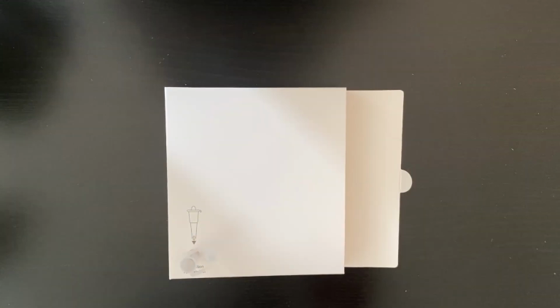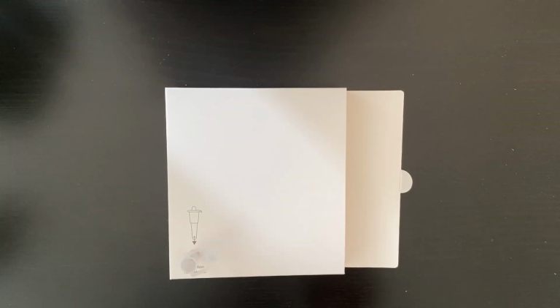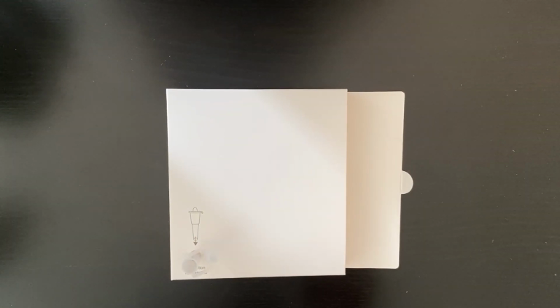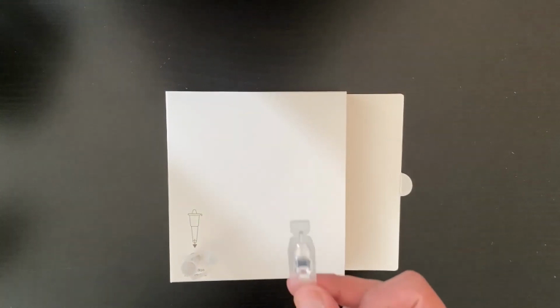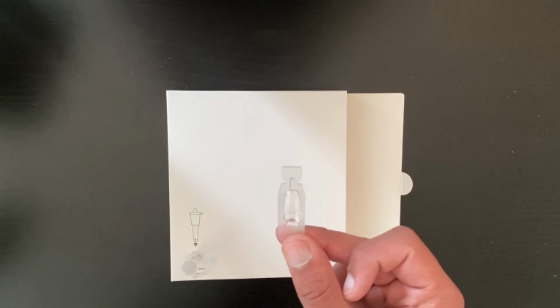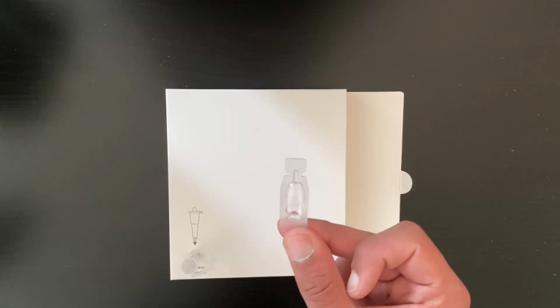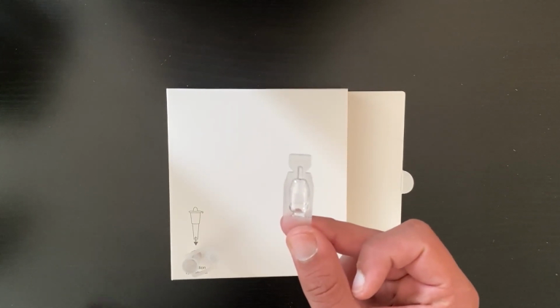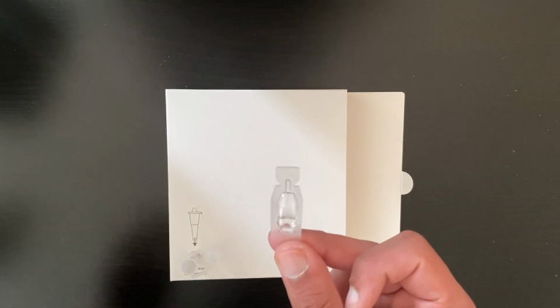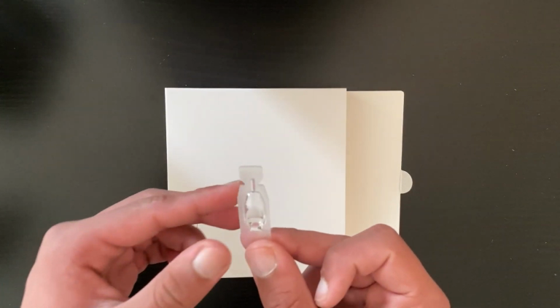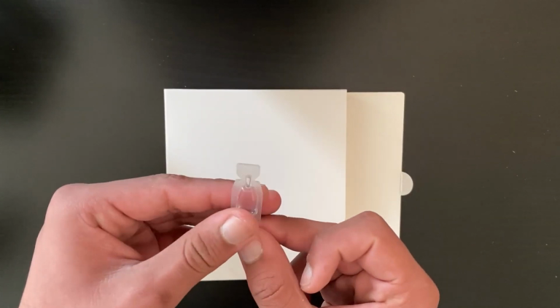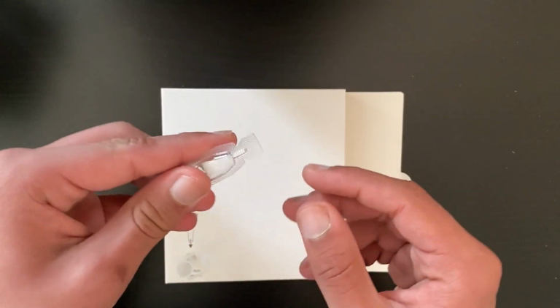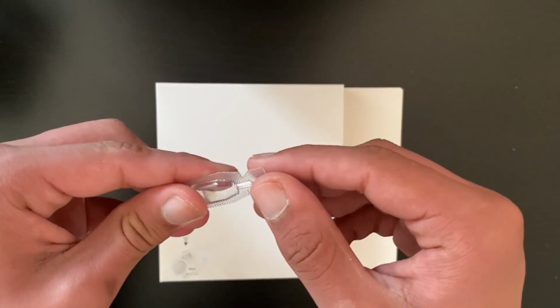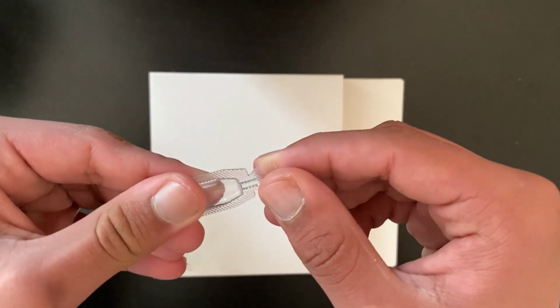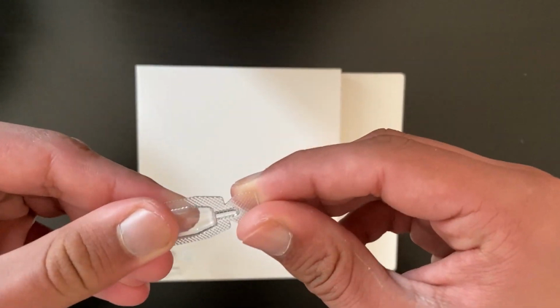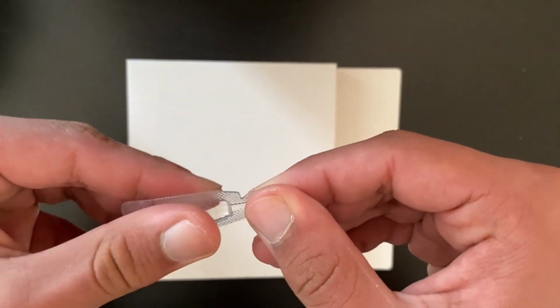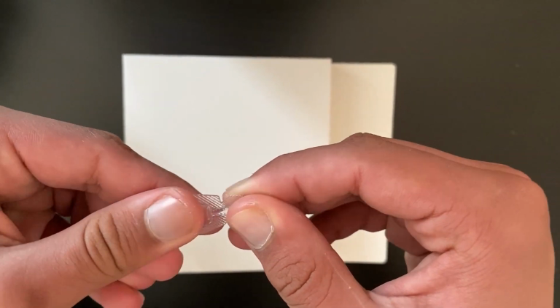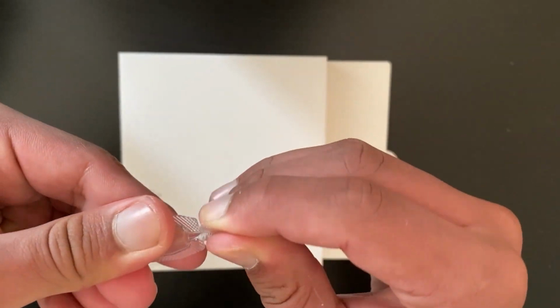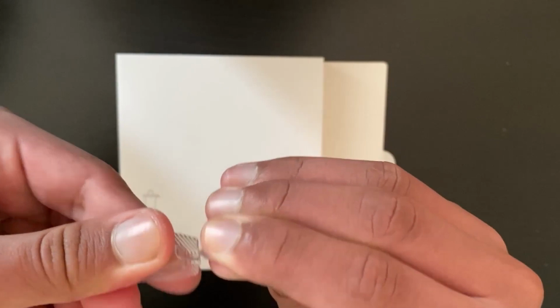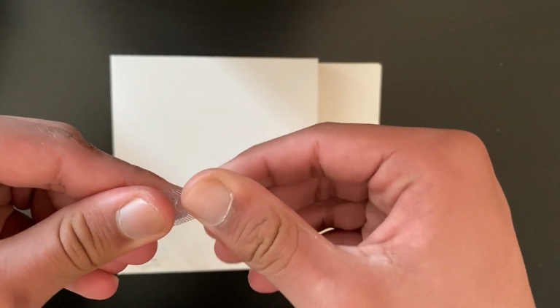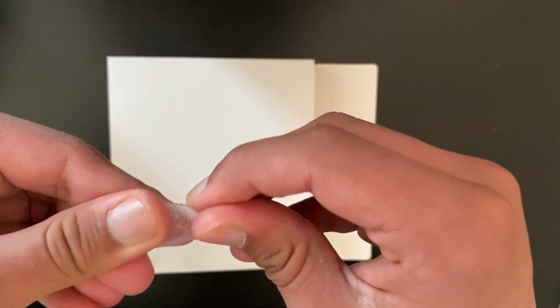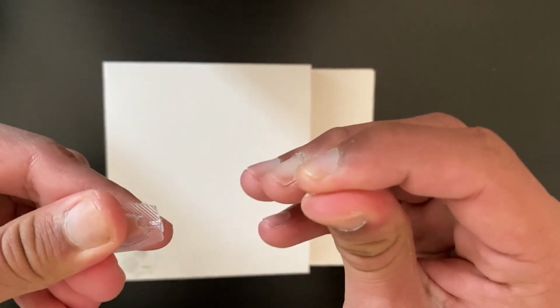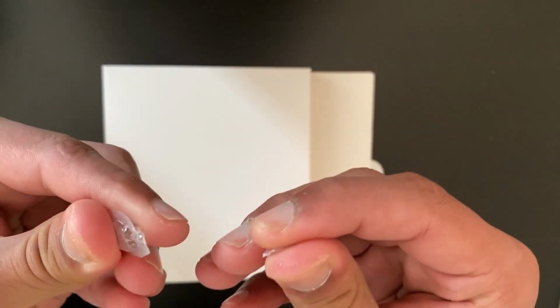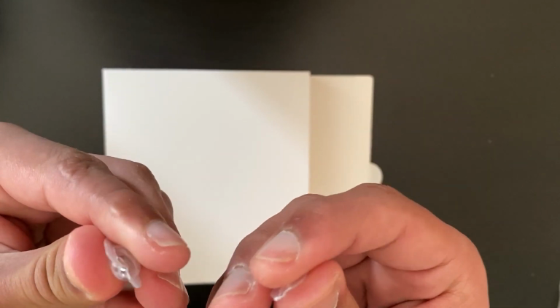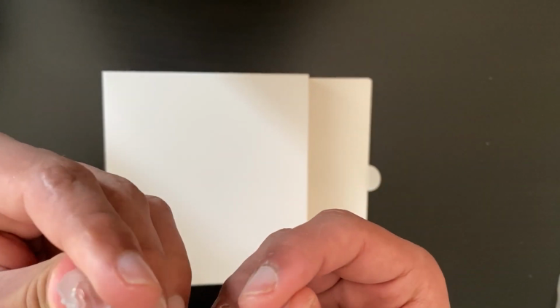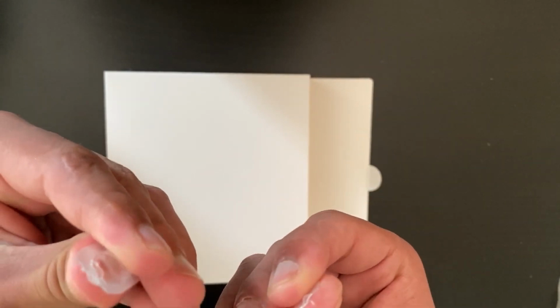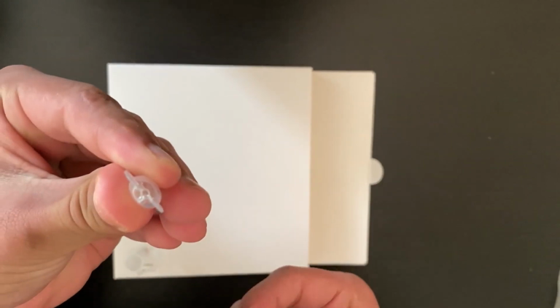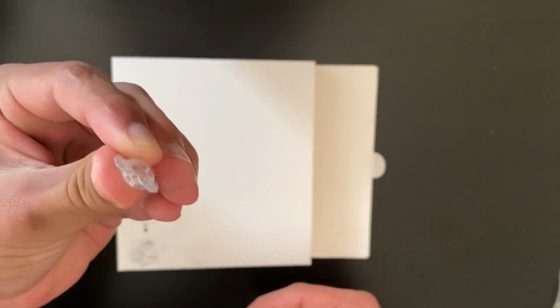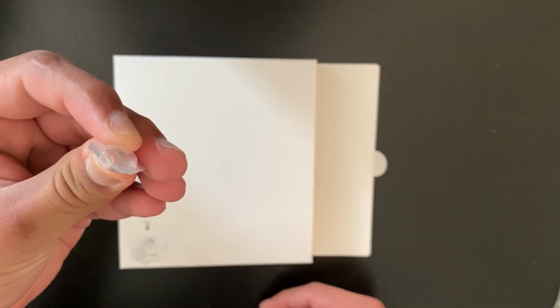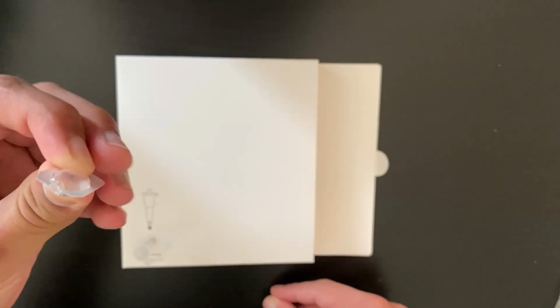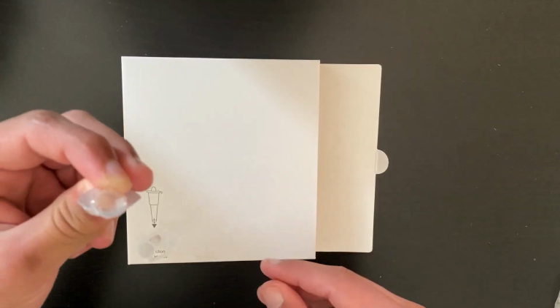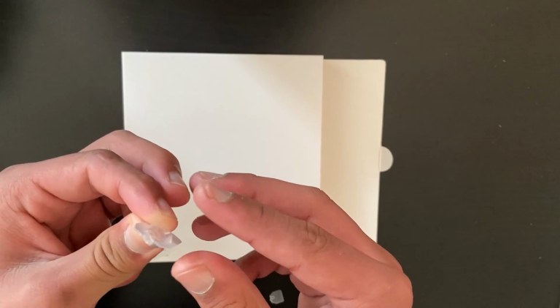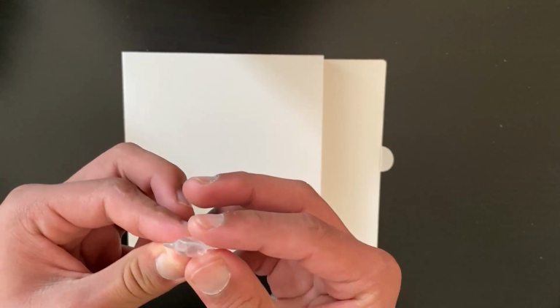The next thing we need to do is open the buffer solution, and you can do that by twisting the top end like this. Now we need to pour that into the extraction tube.